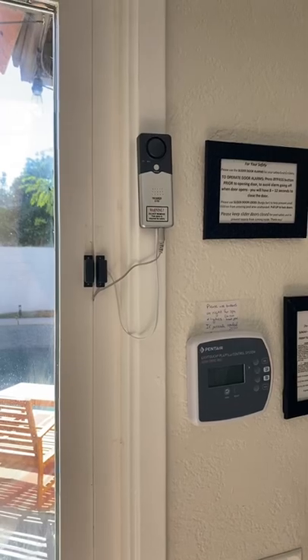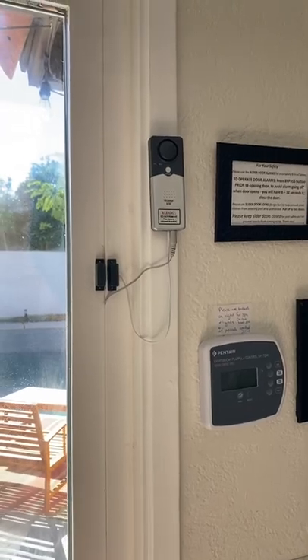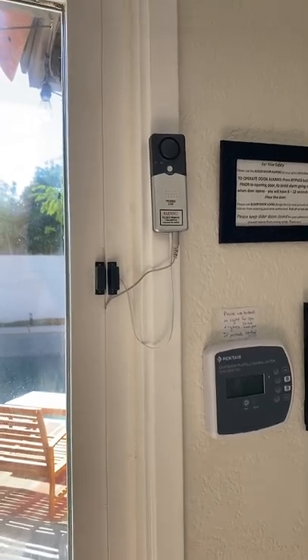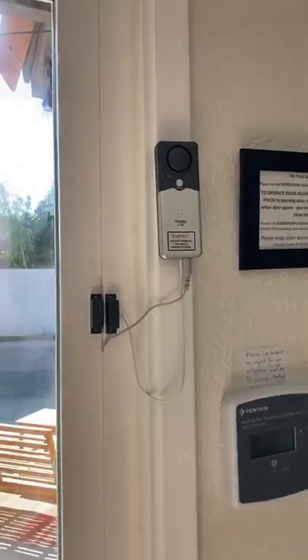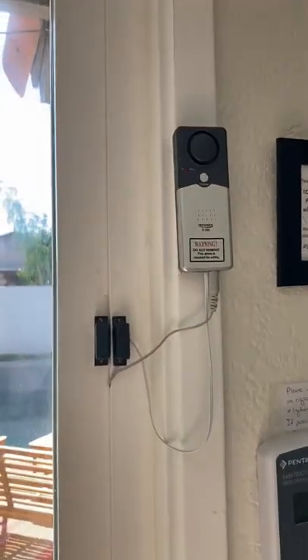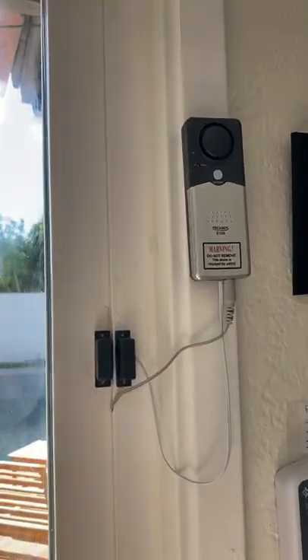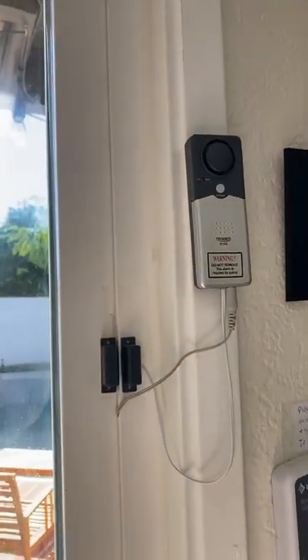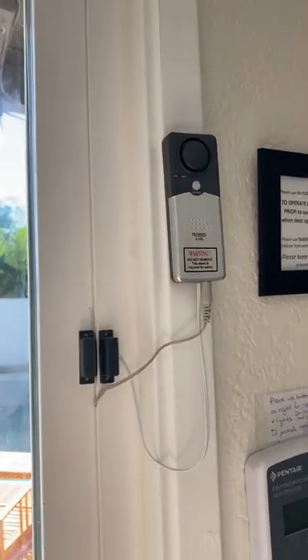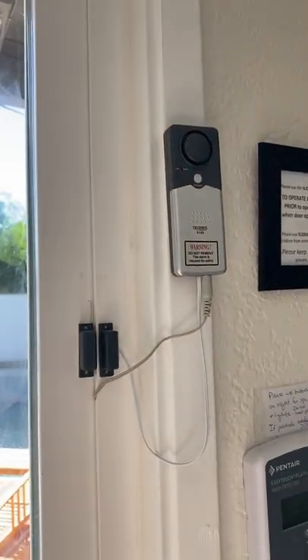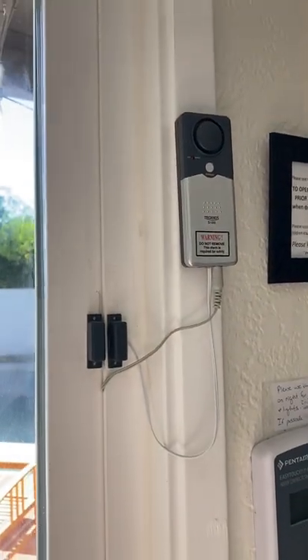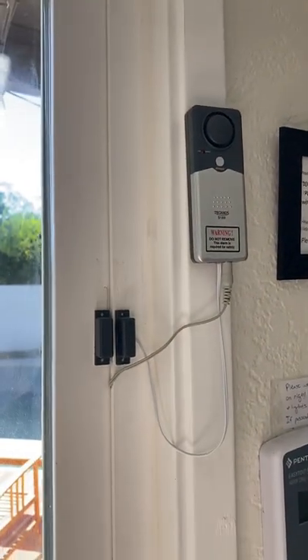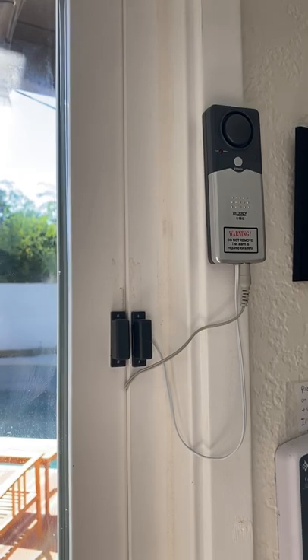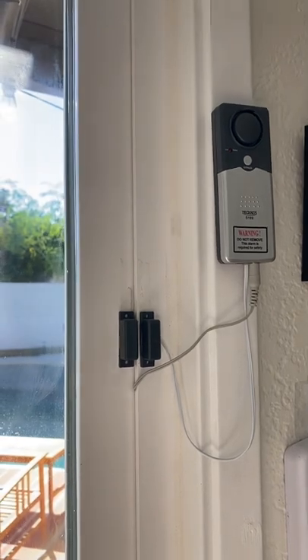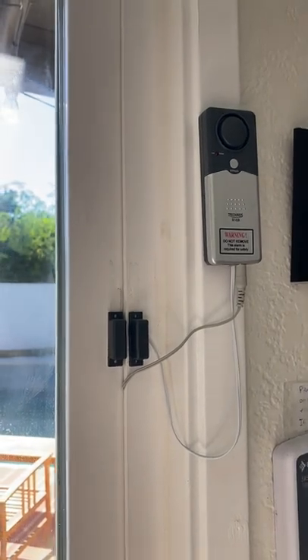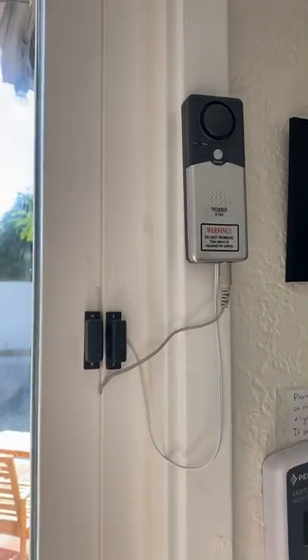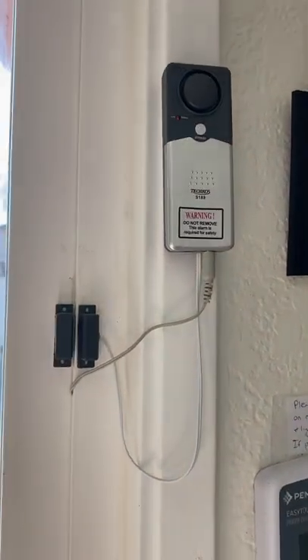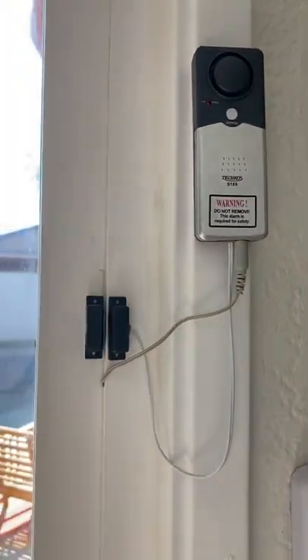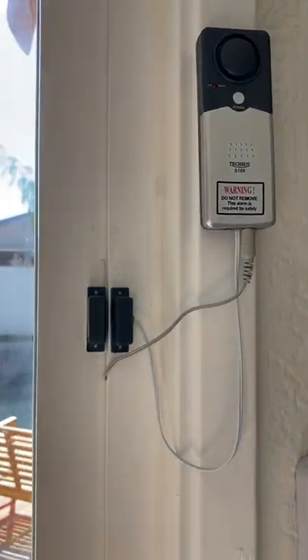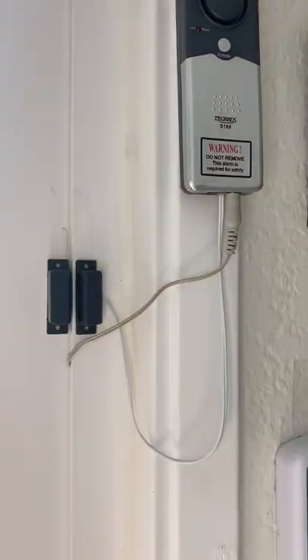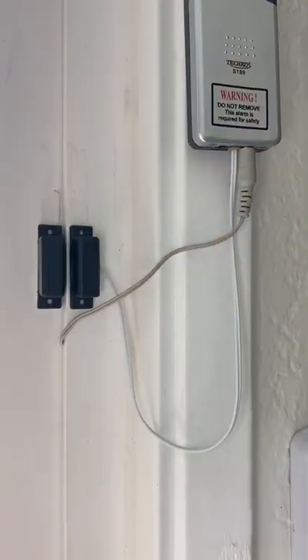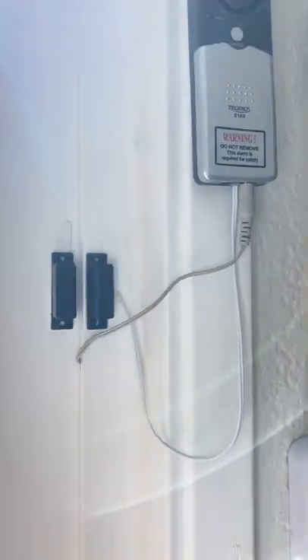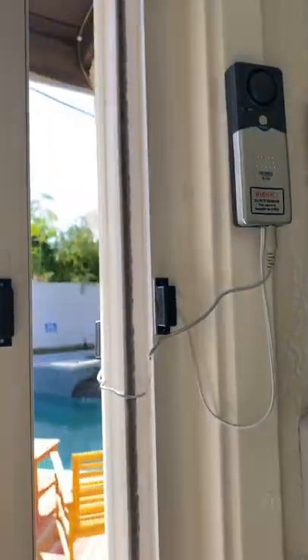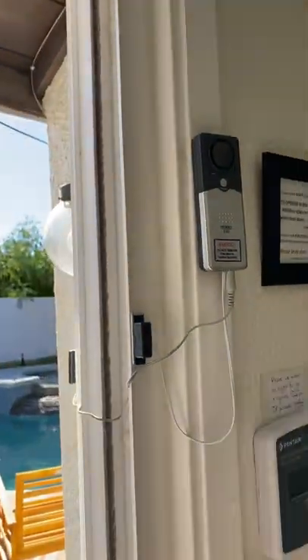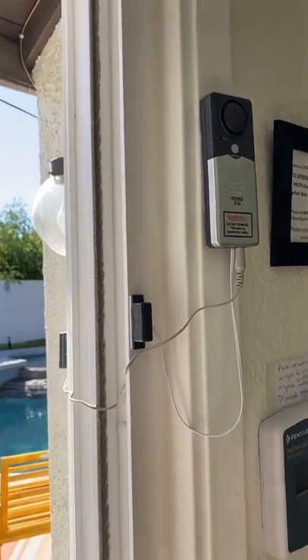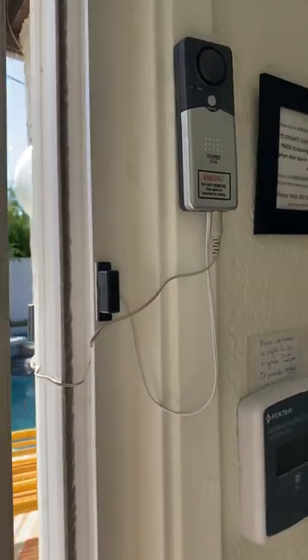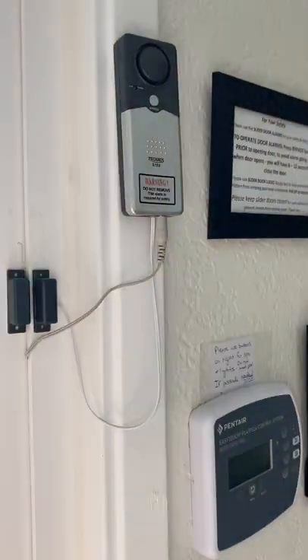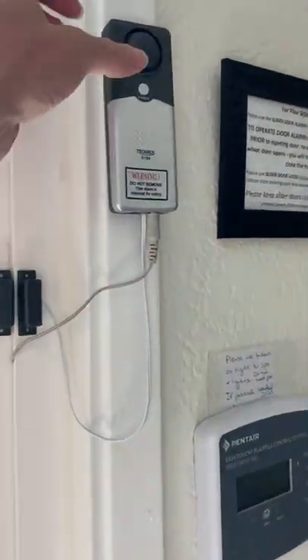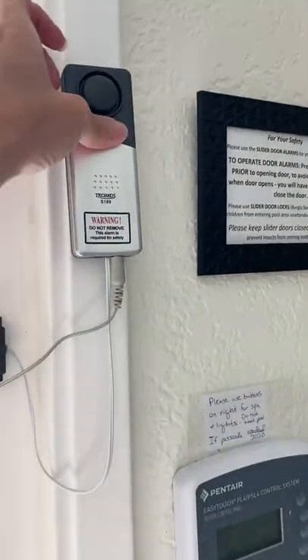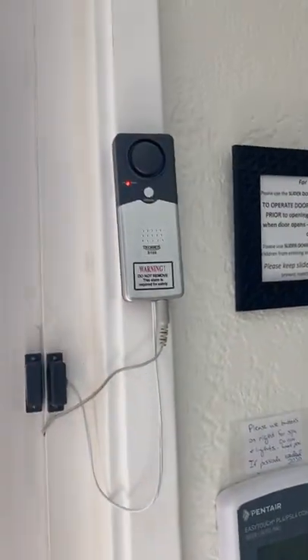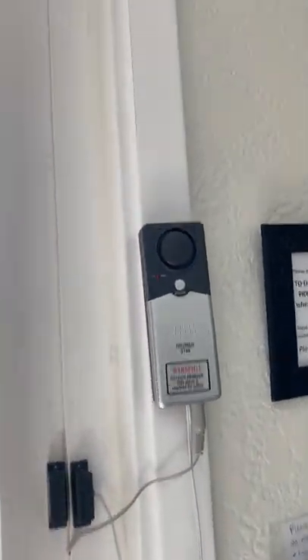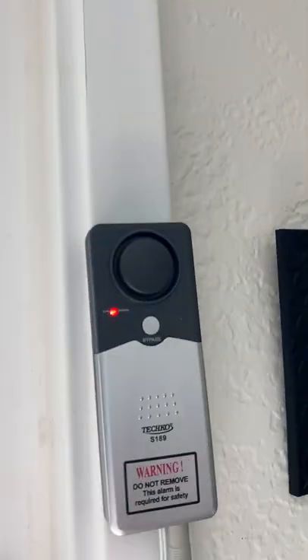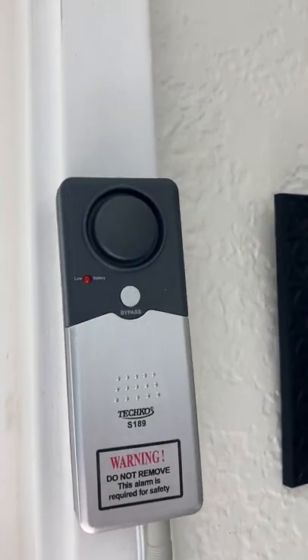Here are some of the pool safety features. This is a slider alarm, so that way you can hear little ones going out into the pool. If somebody opens it, it'll go off. To turn it off, you just hit that bypass button up there.